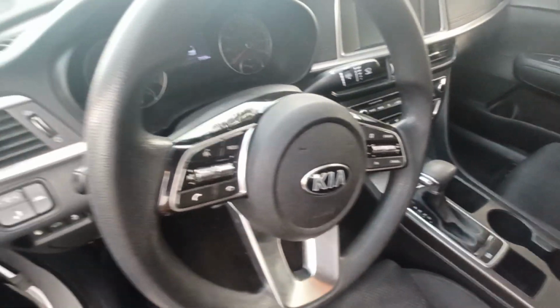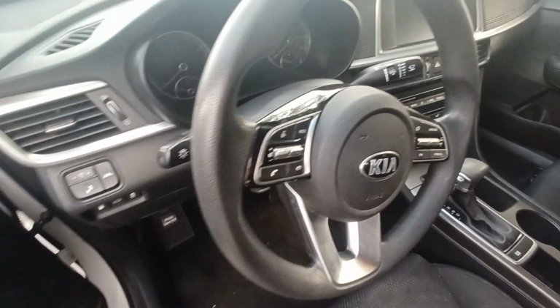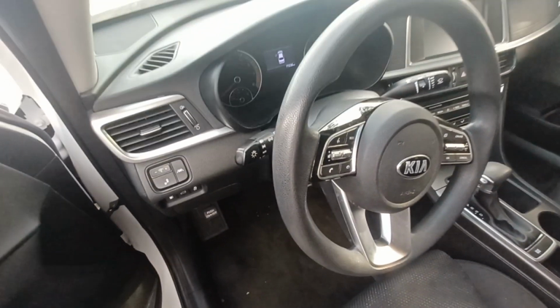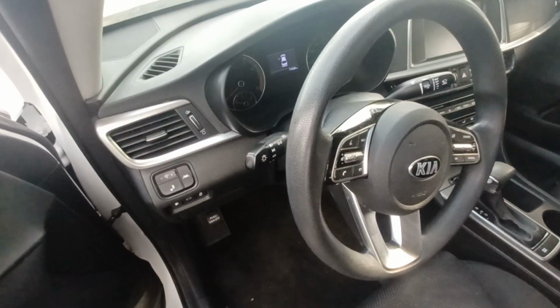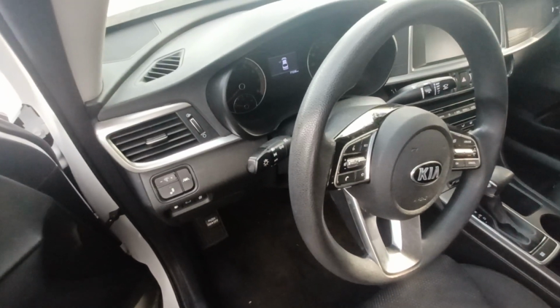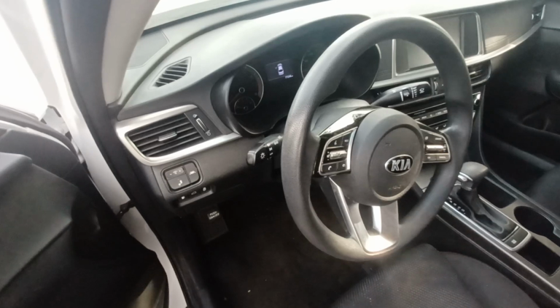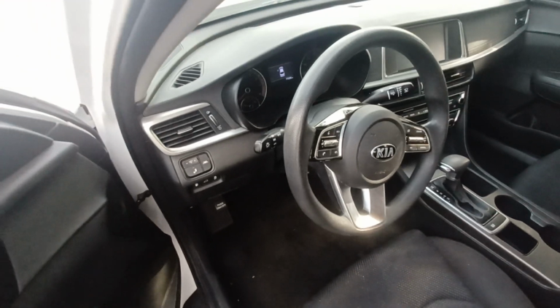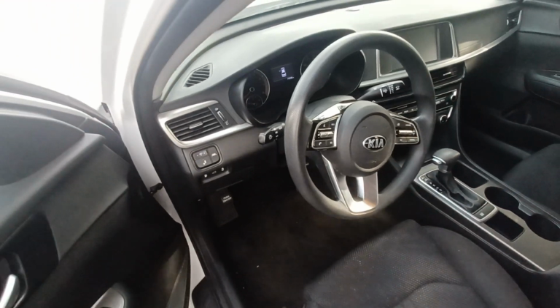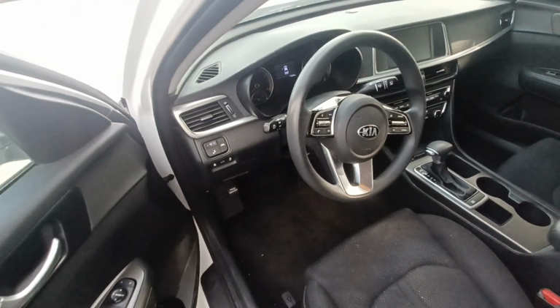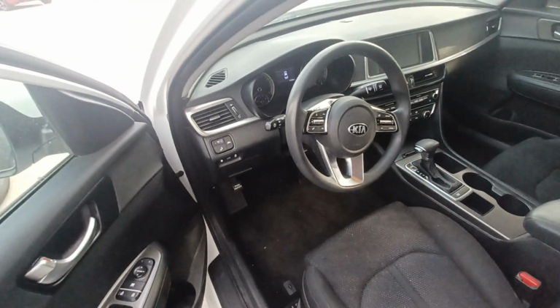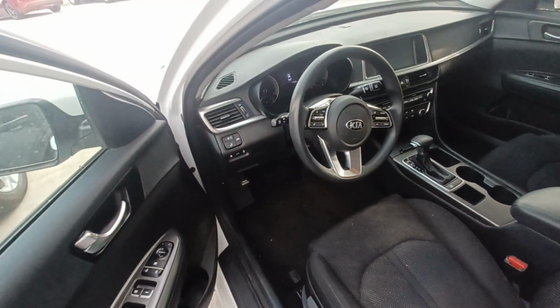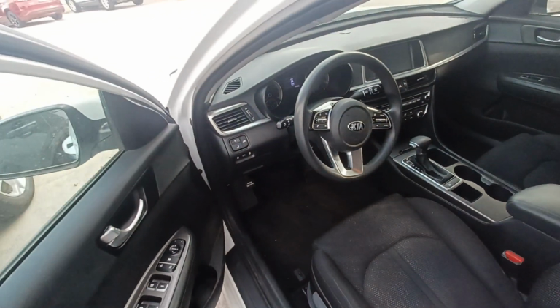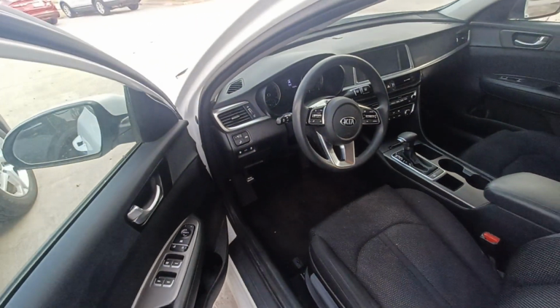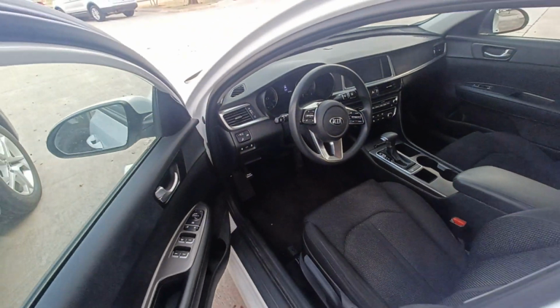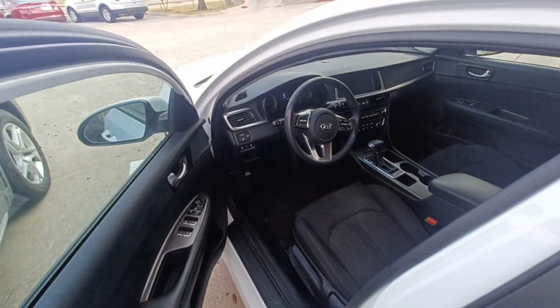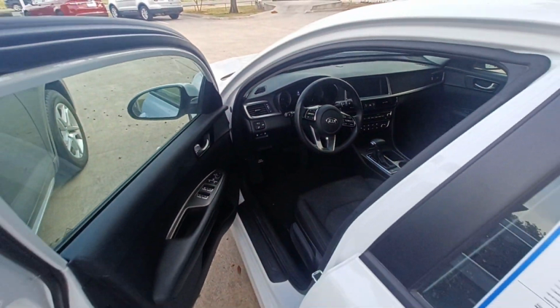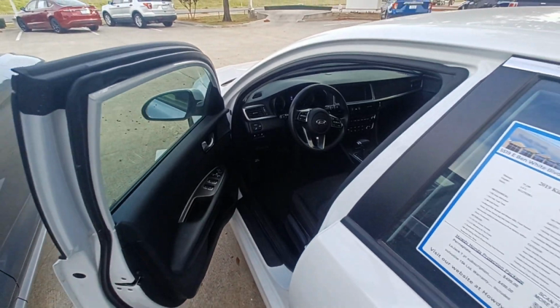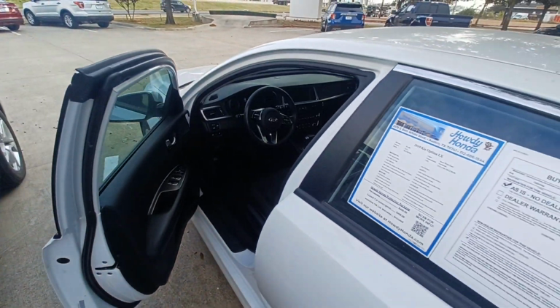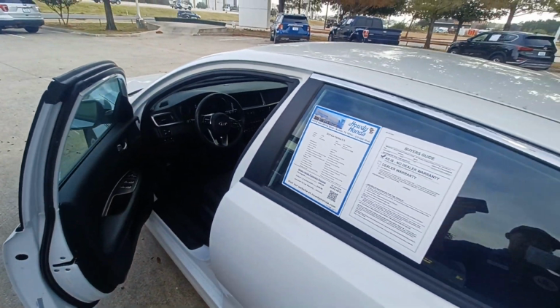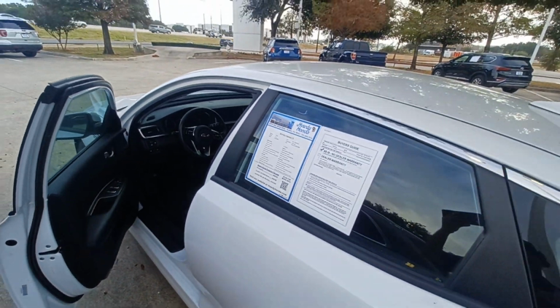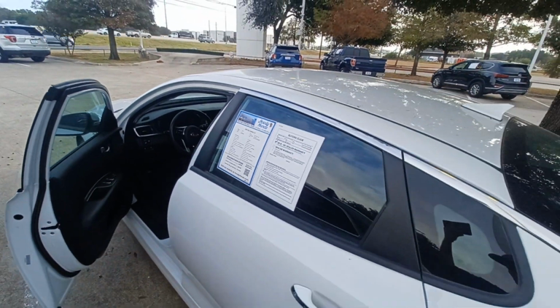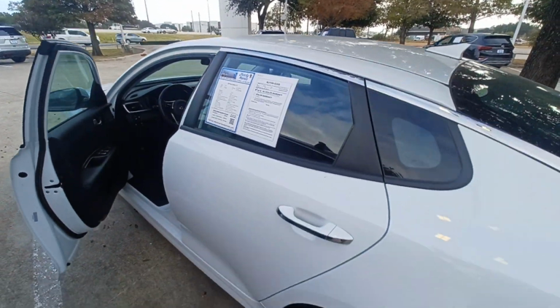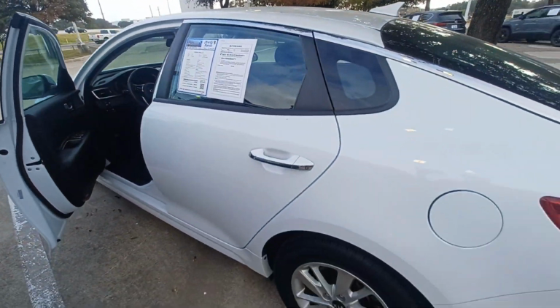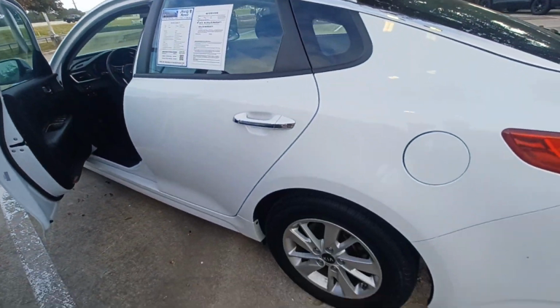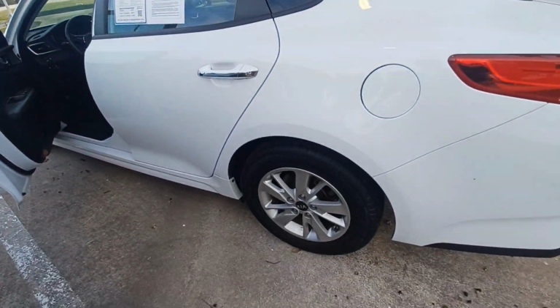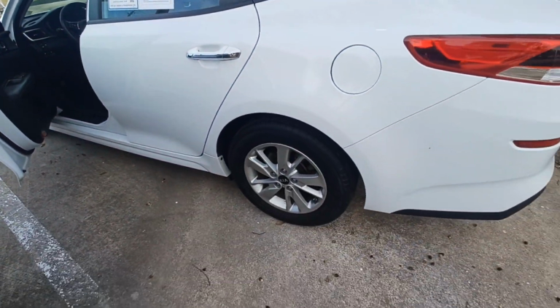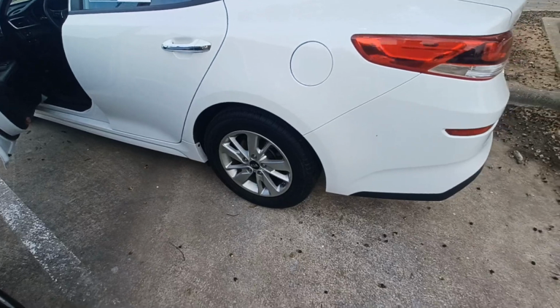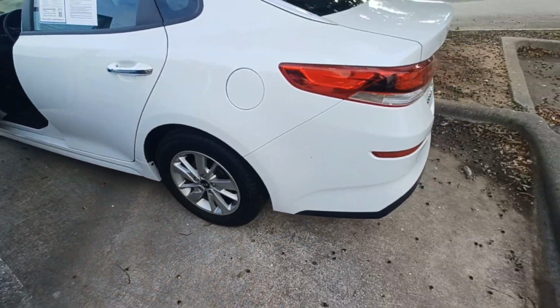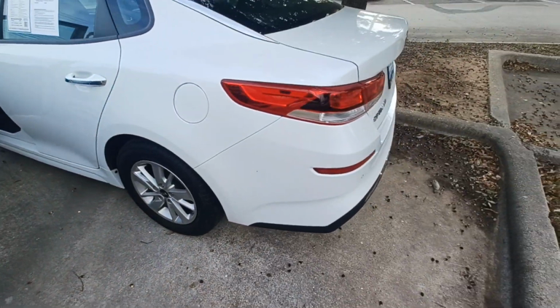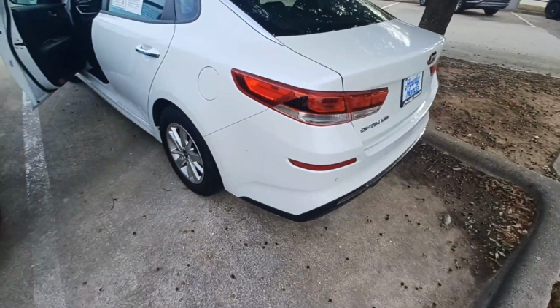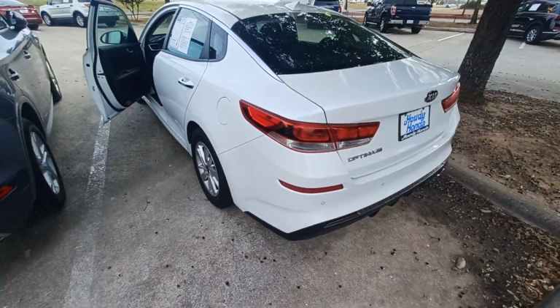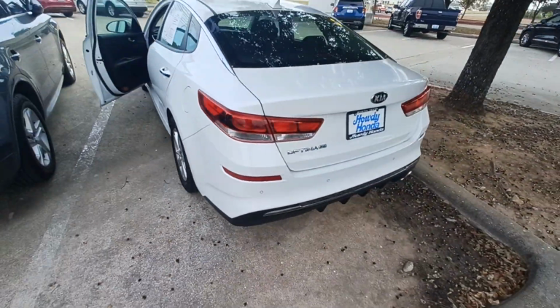Steering wheel mounted audio controls, fully automatic headlights, remote keyless entry, alloy wheels, and security system.